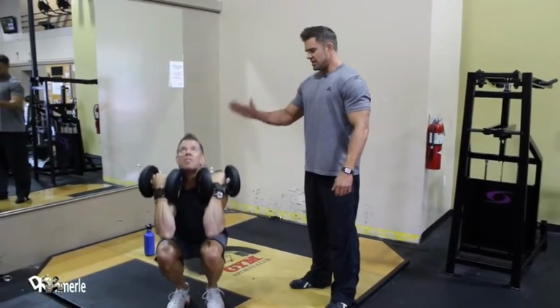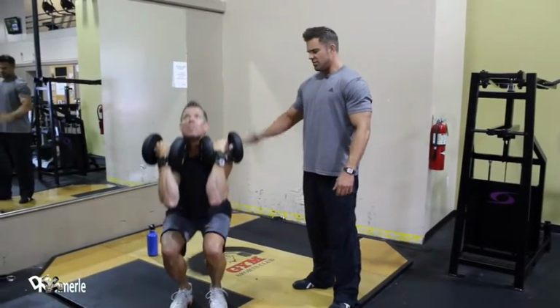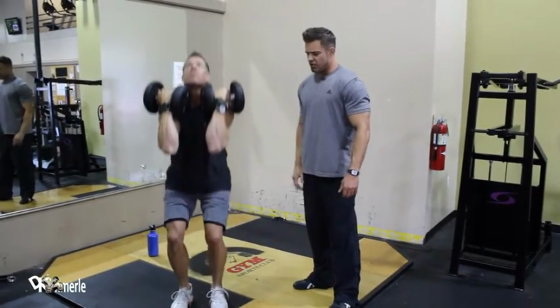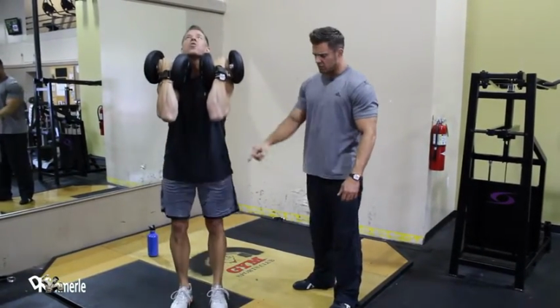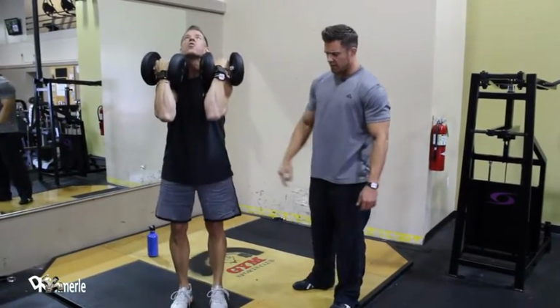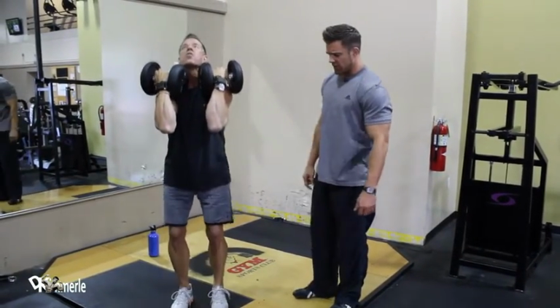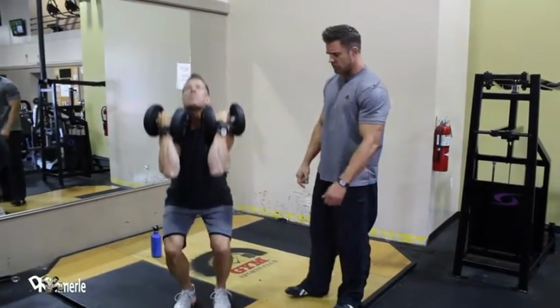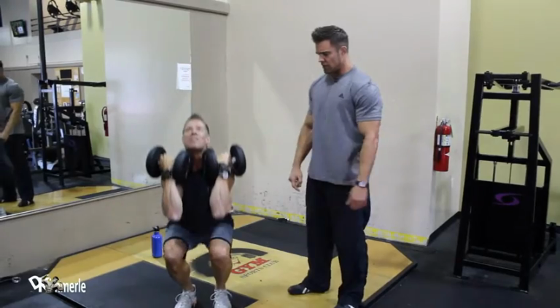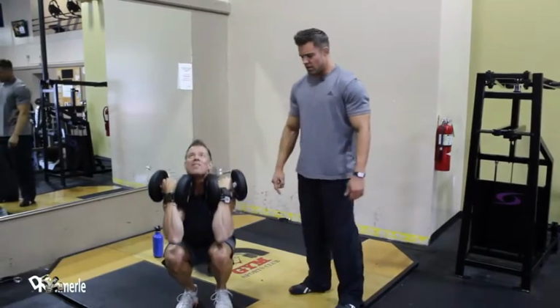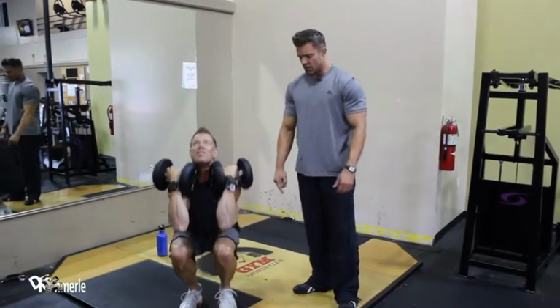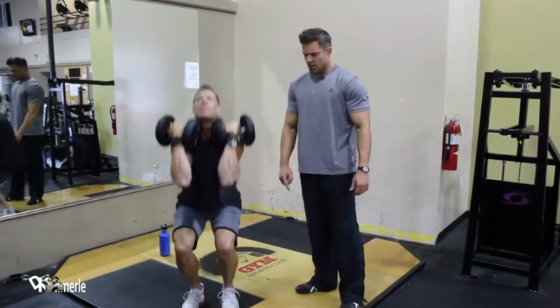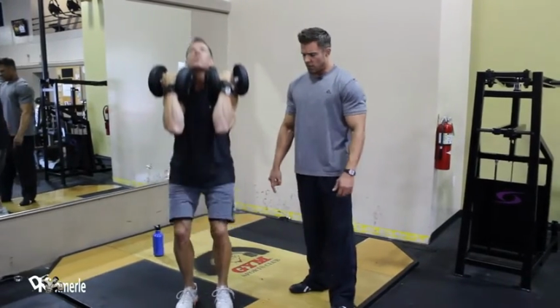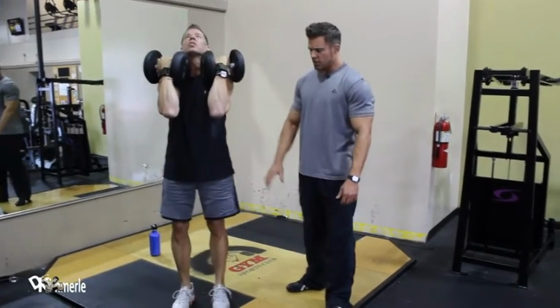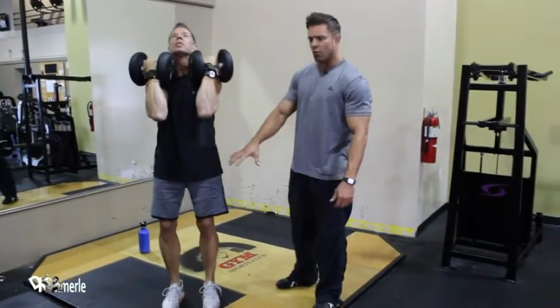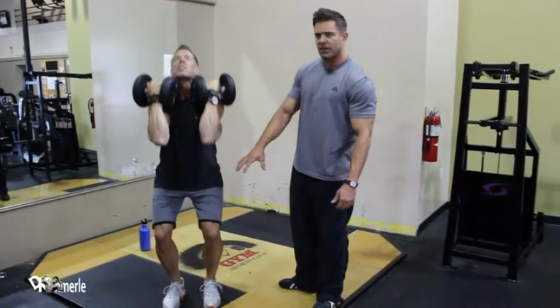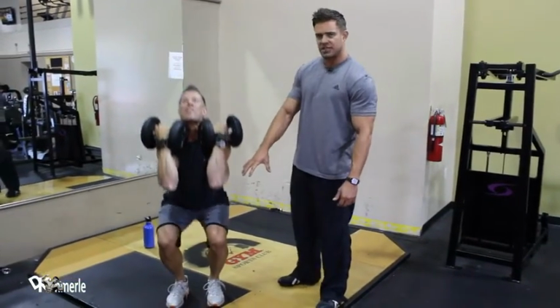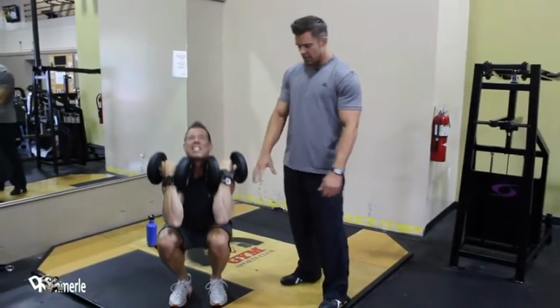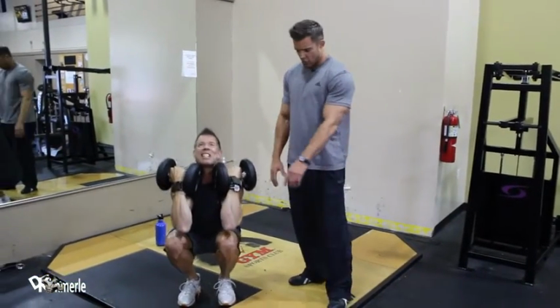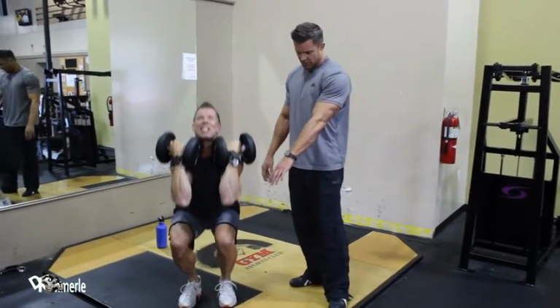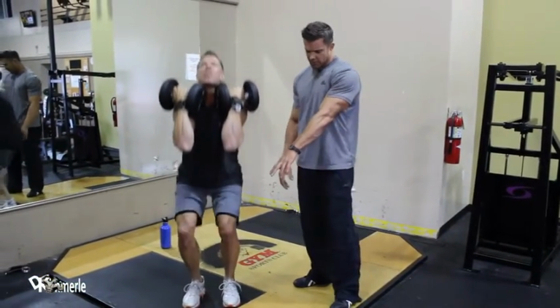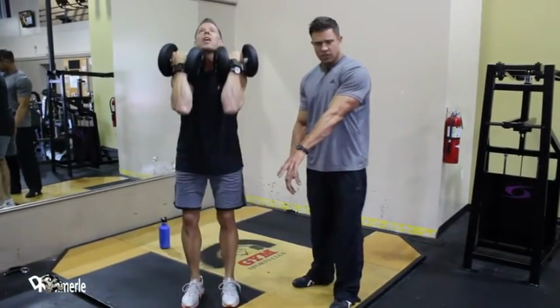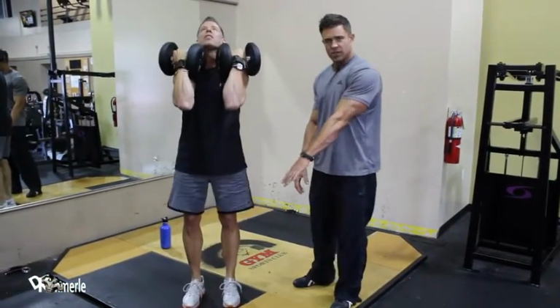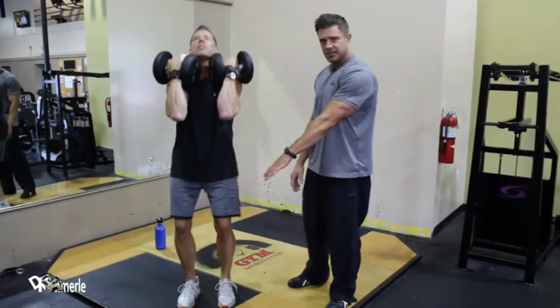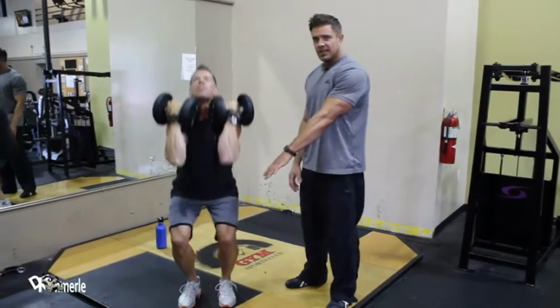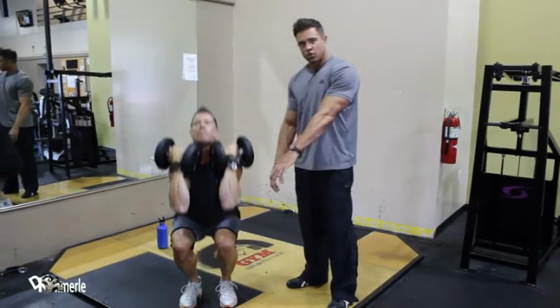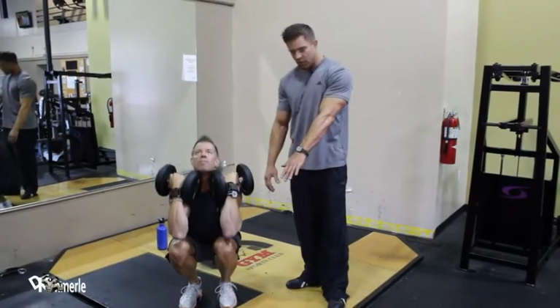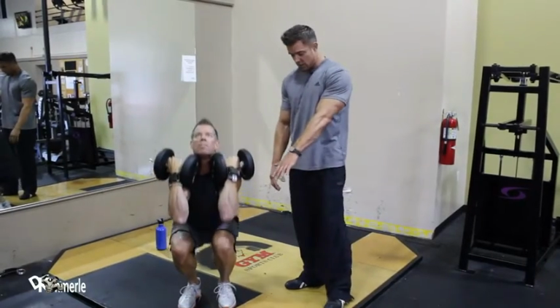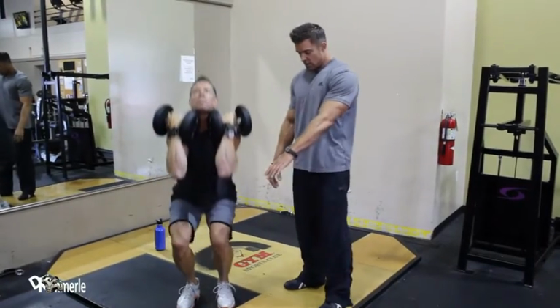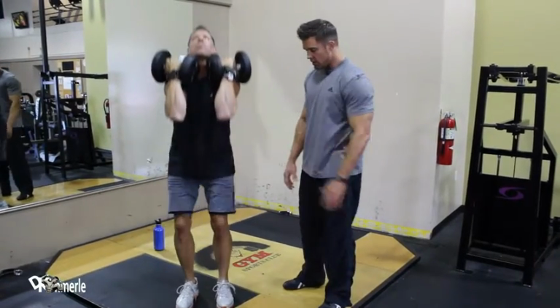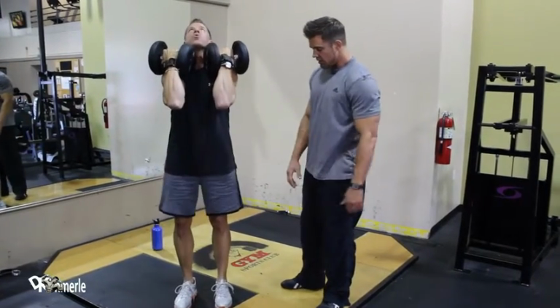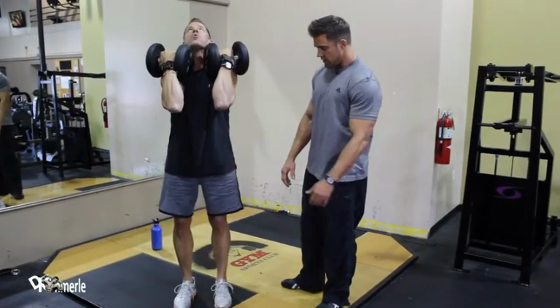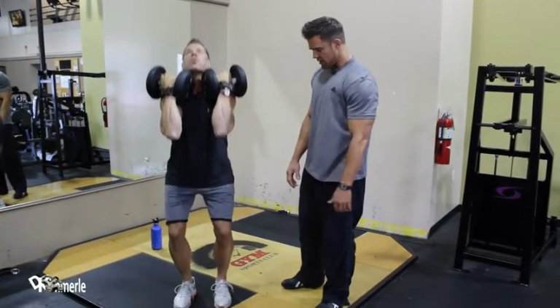He's keeping his back straight. He's going all the way down. Three. Four. Do not worry about your knees going a little bit further than your toes on these — it's normal. Come on, Dale.